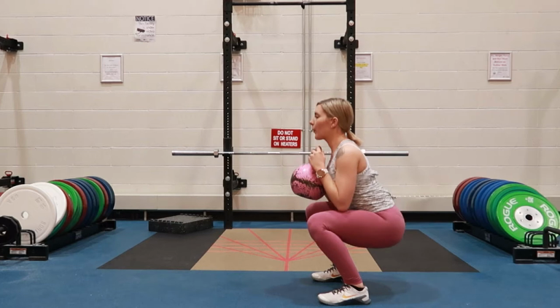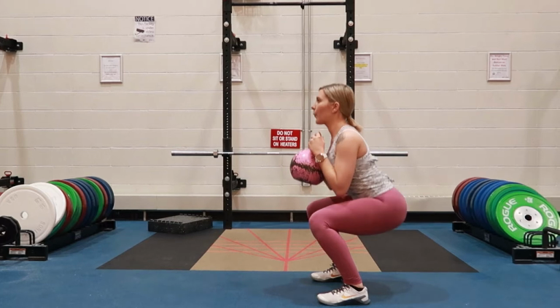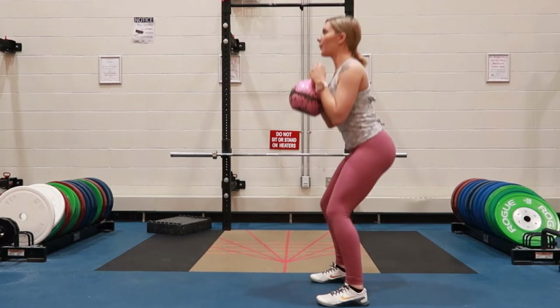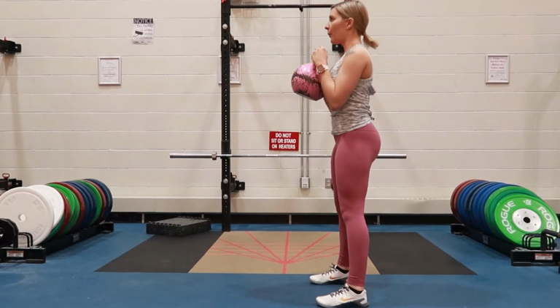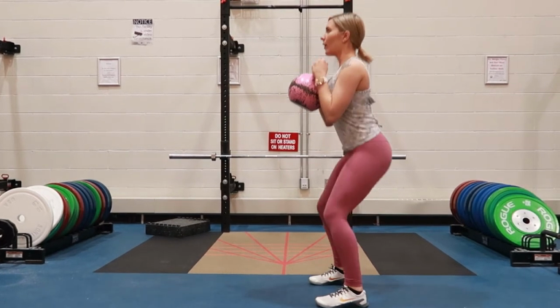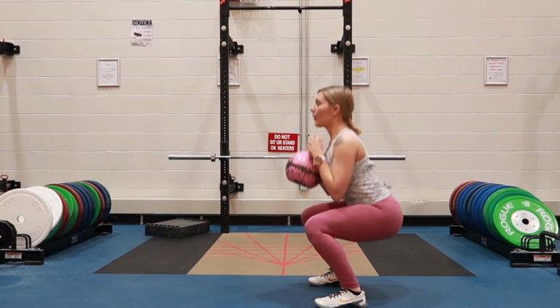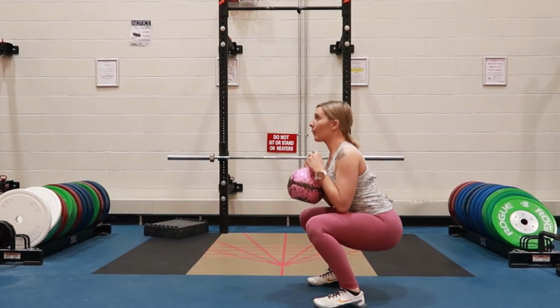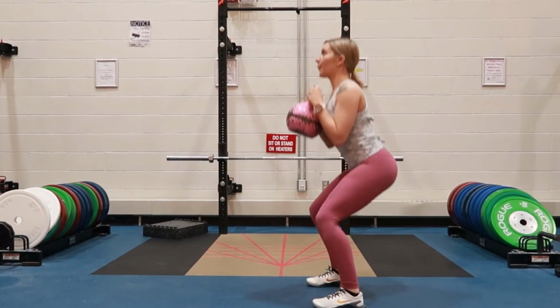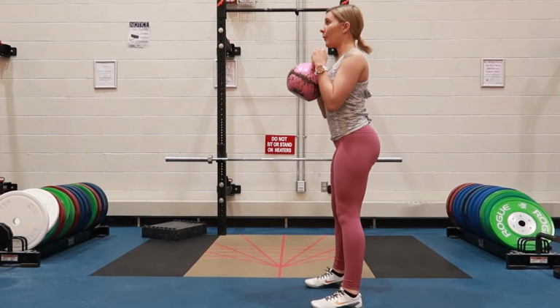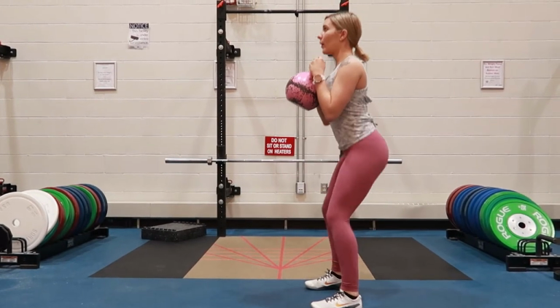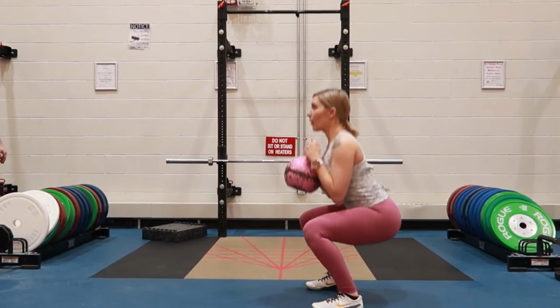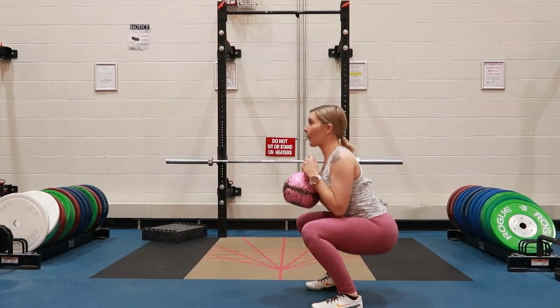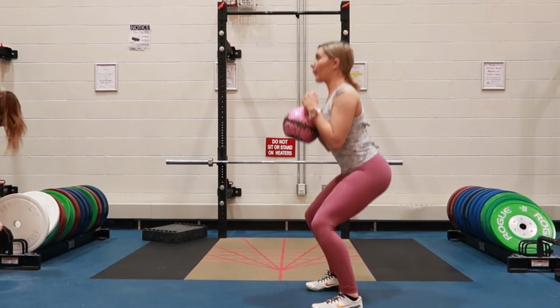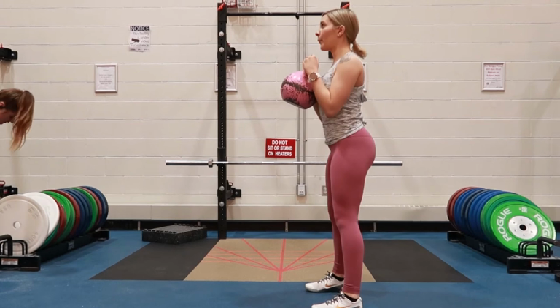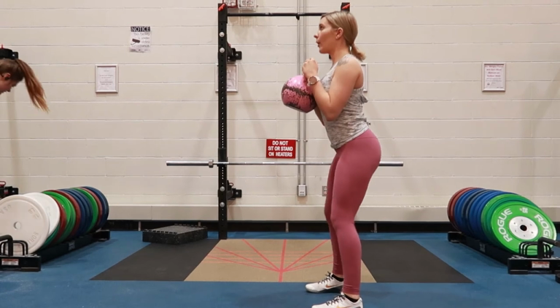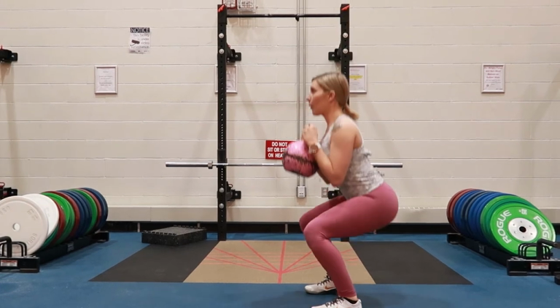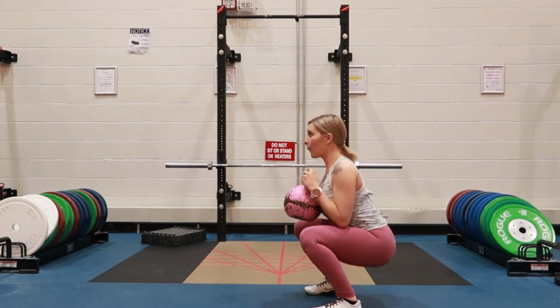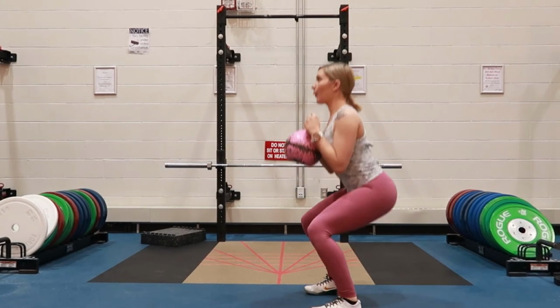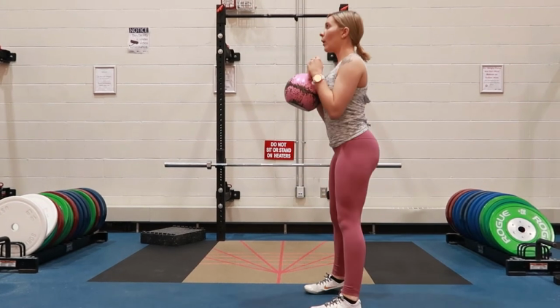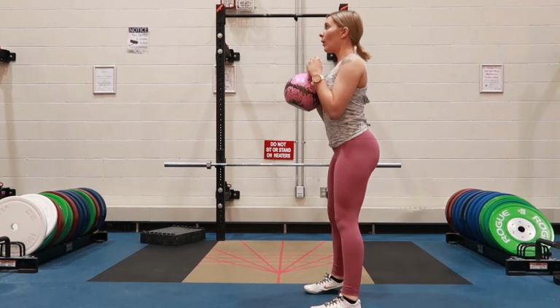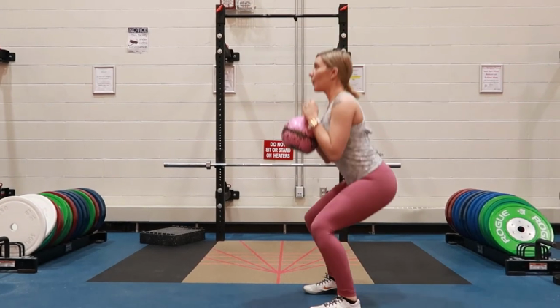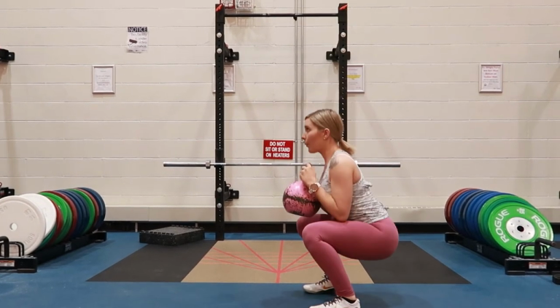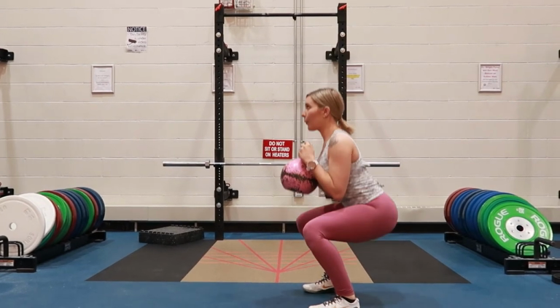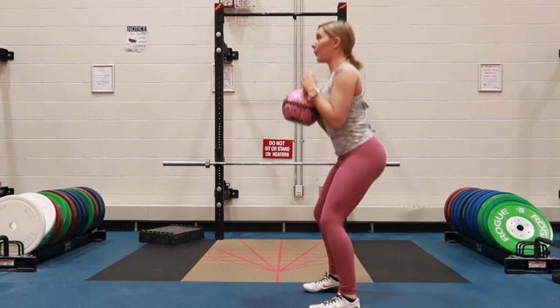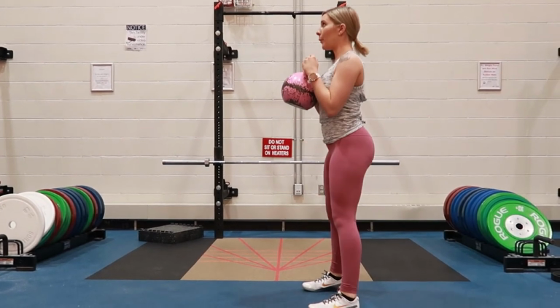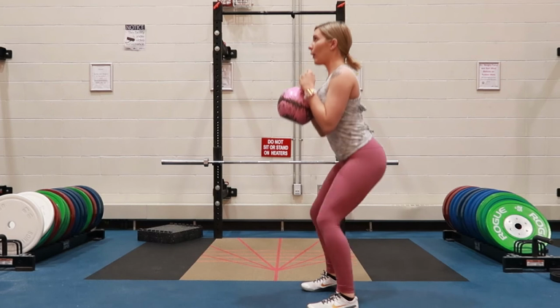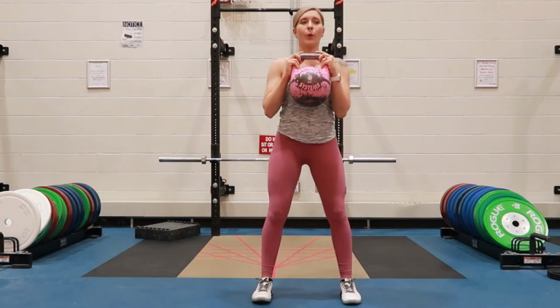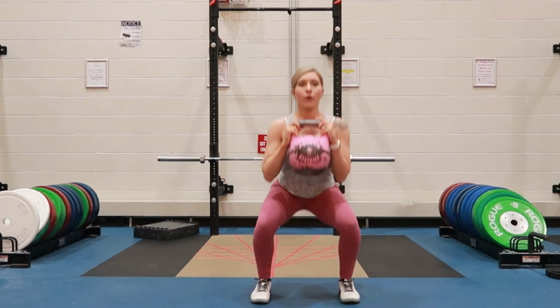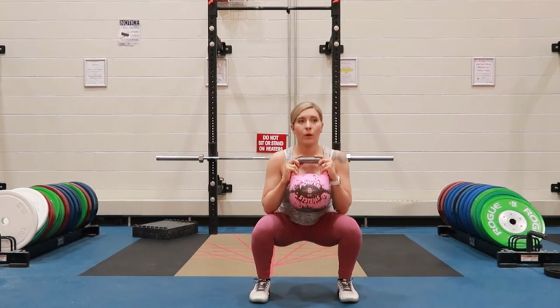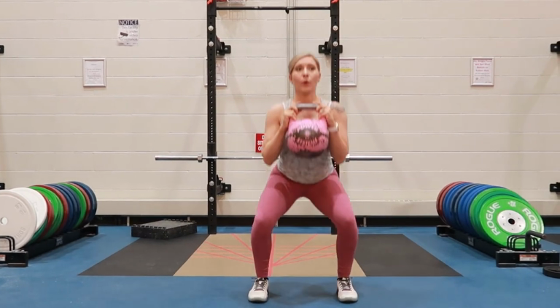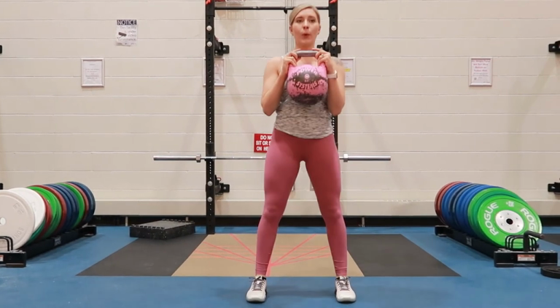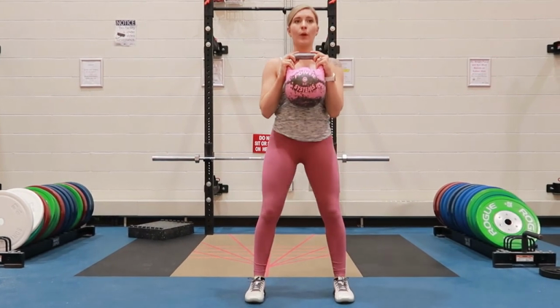Kettlebell squat: holding the kettlebell close to your chest with both hands, maintaining a strong and neutral spine throughout this movement. Your feet should be about shoulder-width apart, toes pointing forward, inhaling at the top and coming down to the 90-degree squat position.